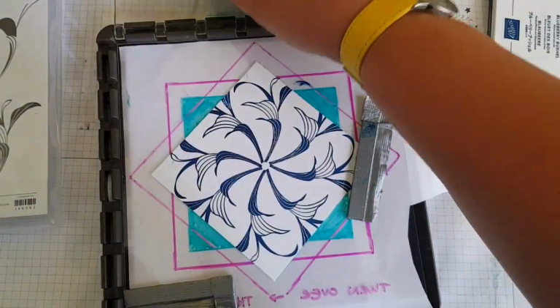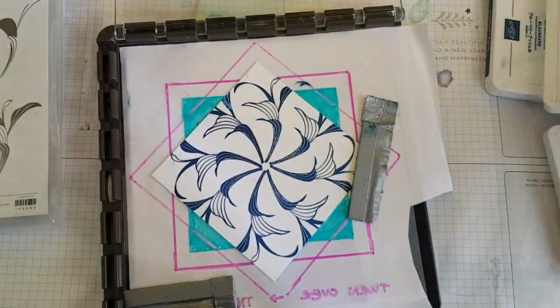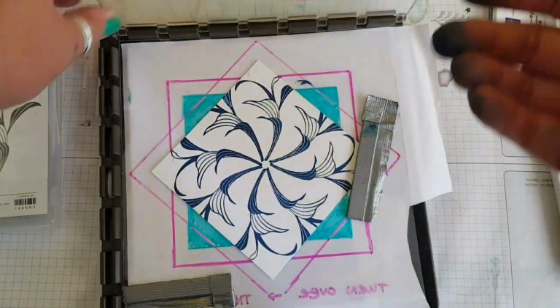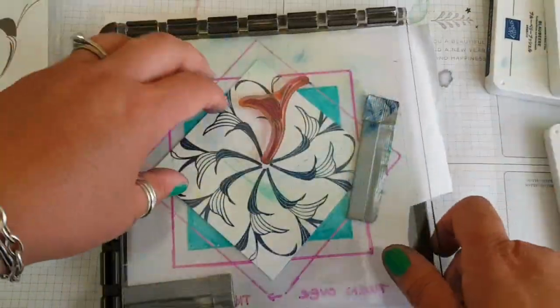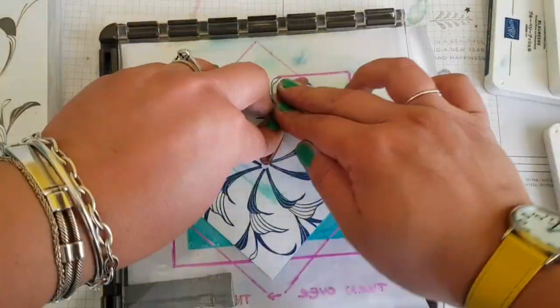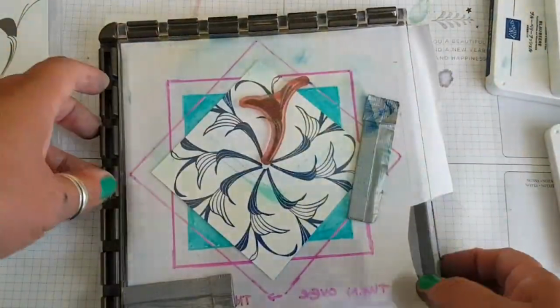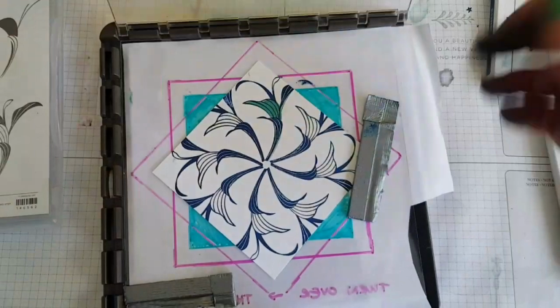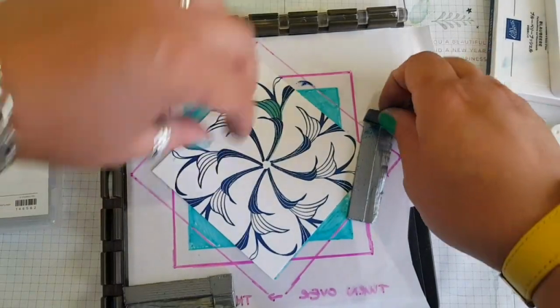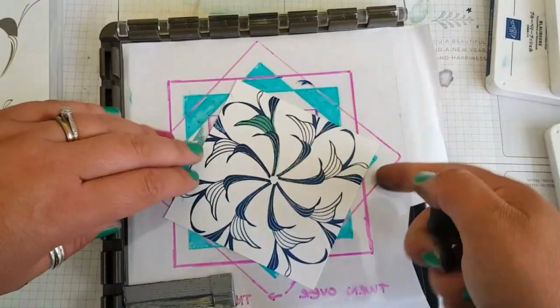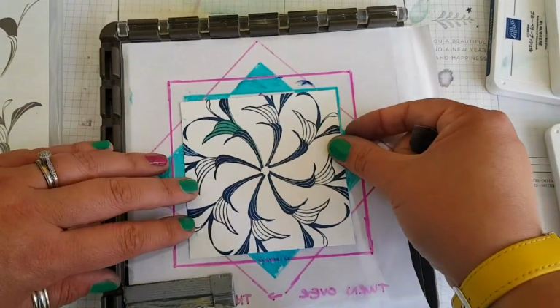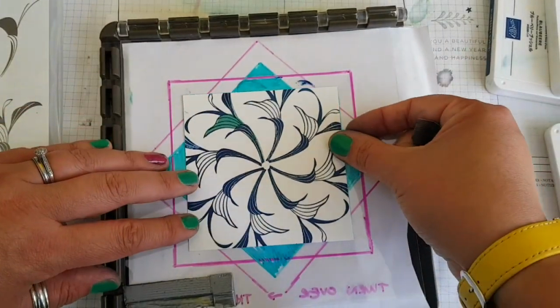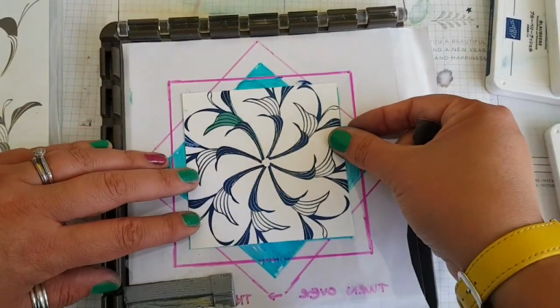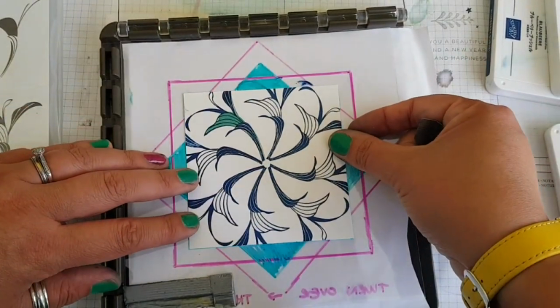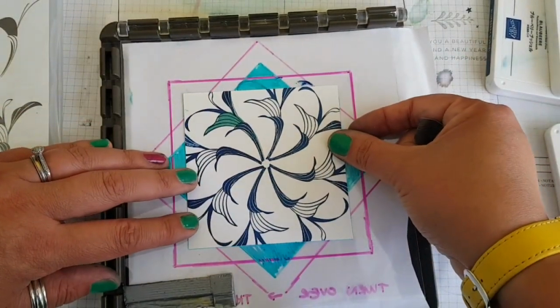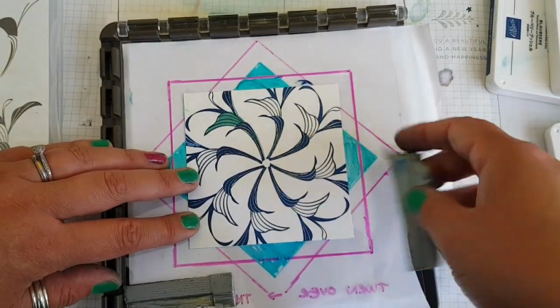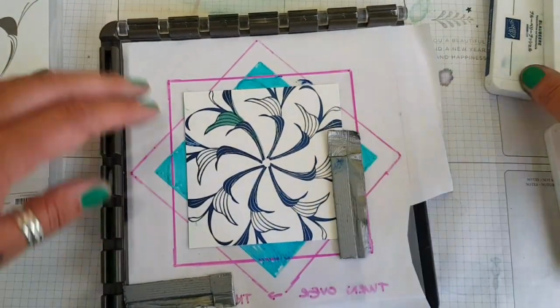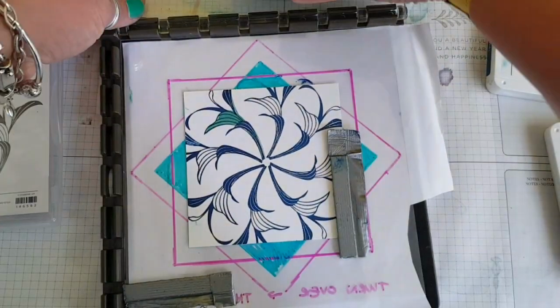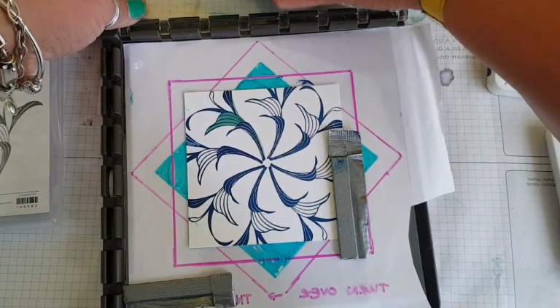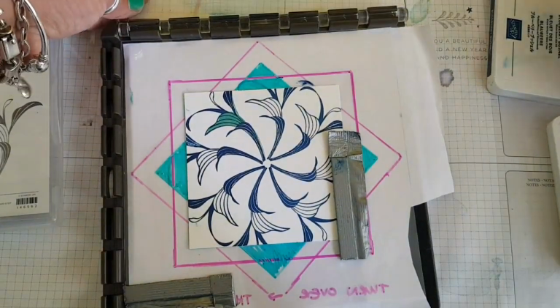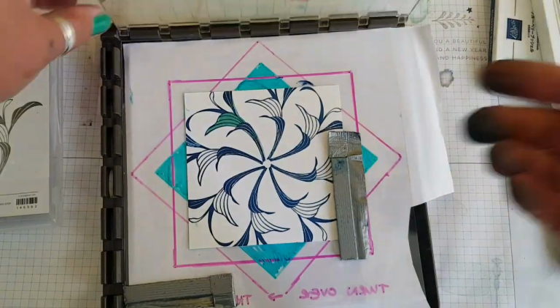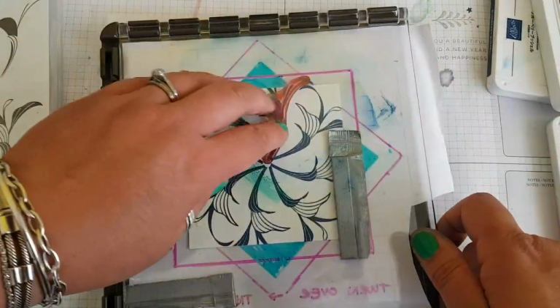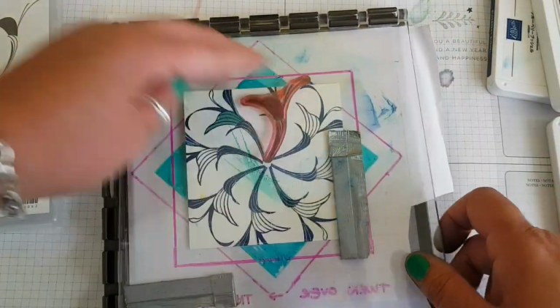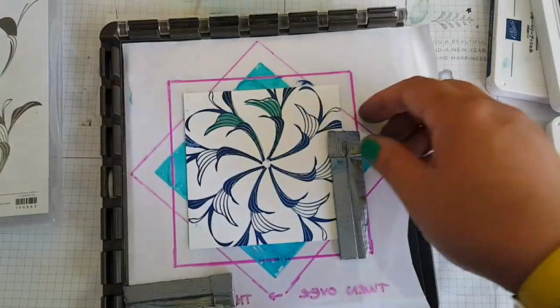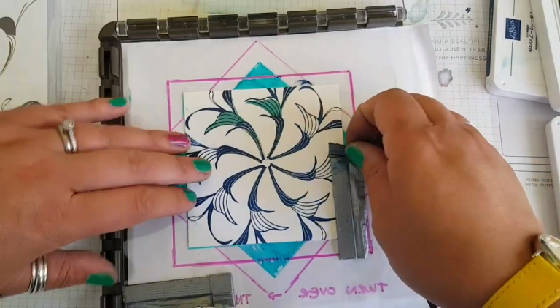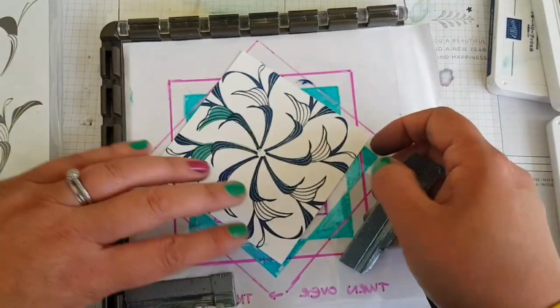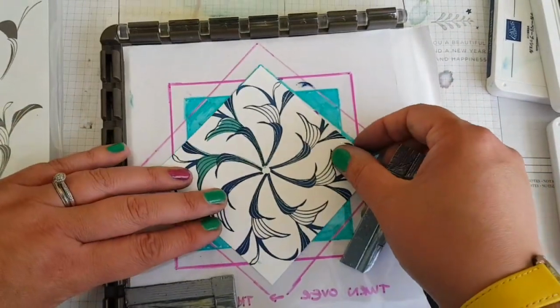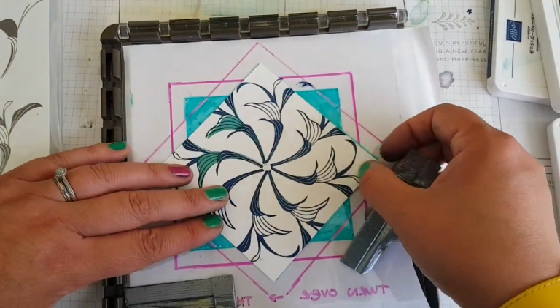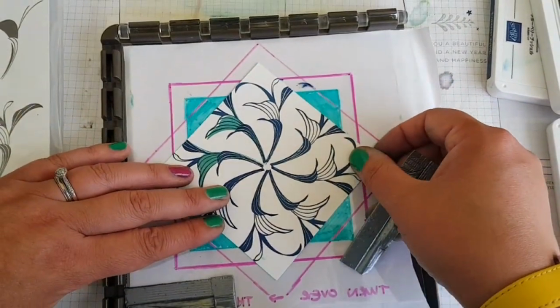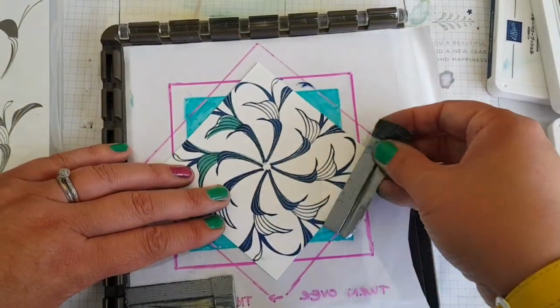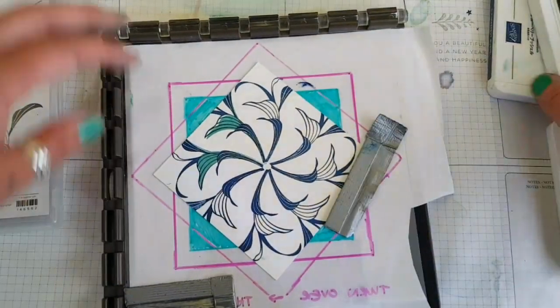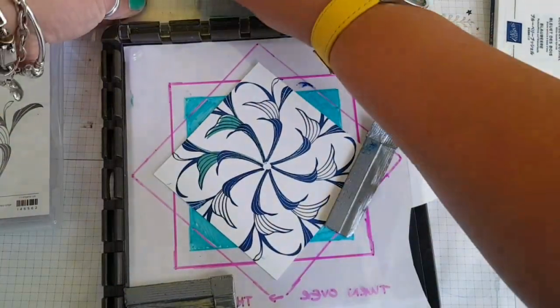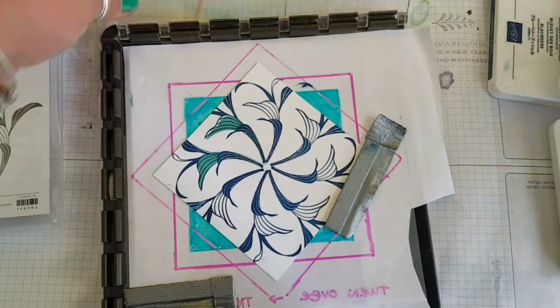Next I'm going to fill in some of those shapes, using the Coastal Cabana ink pad to add an extra dimension of colour. Same again — just keep turning it 90 degrees each time to fill the pattern.